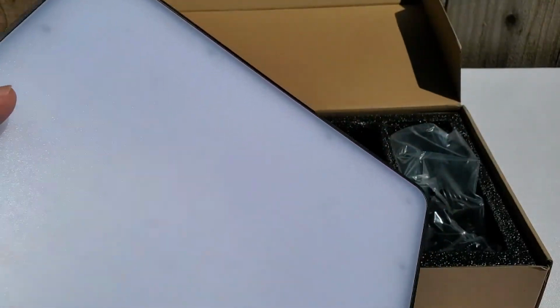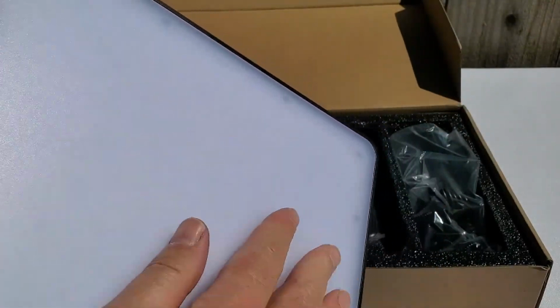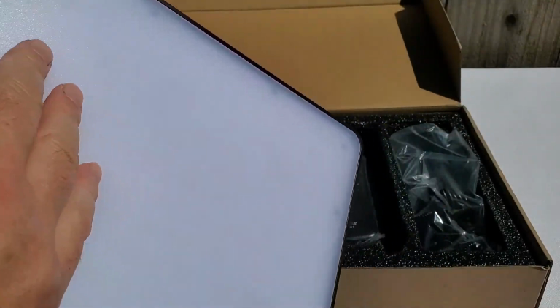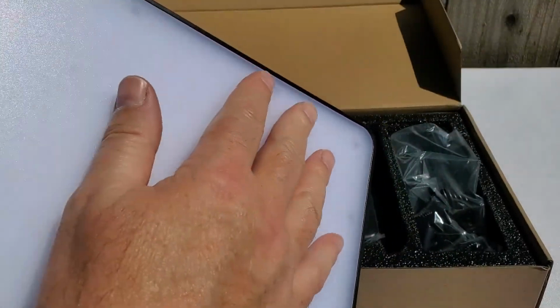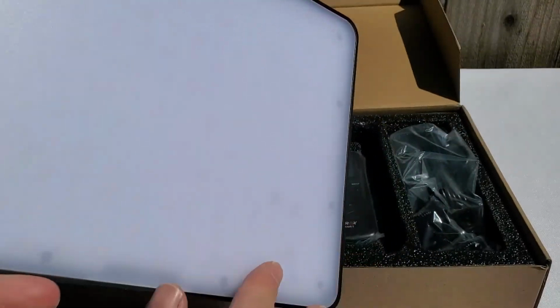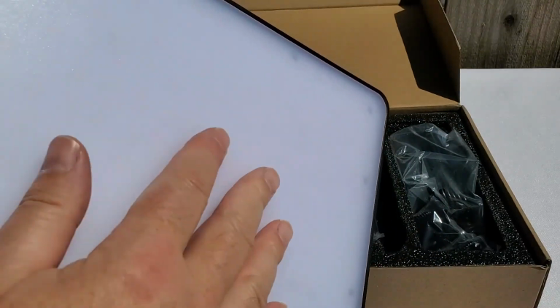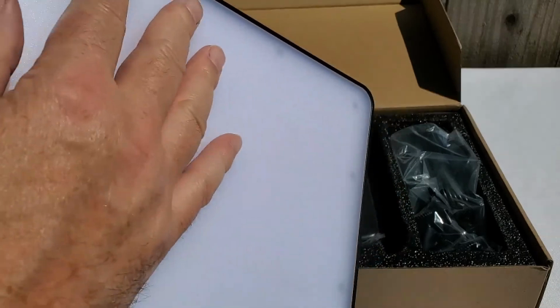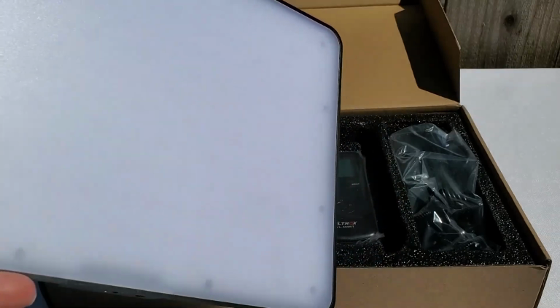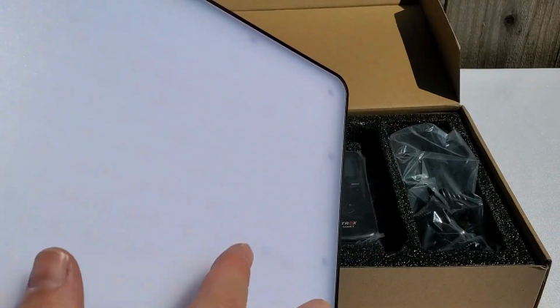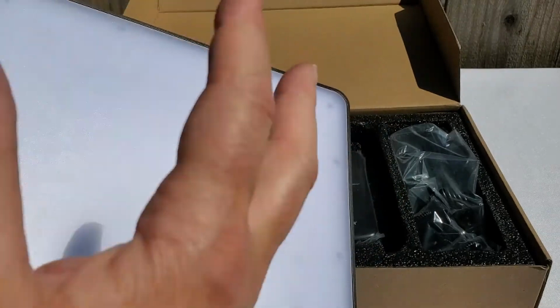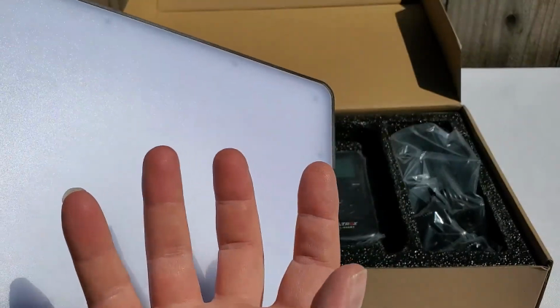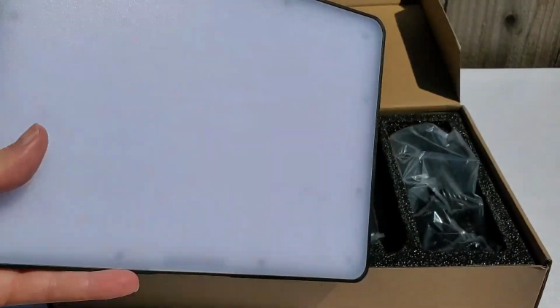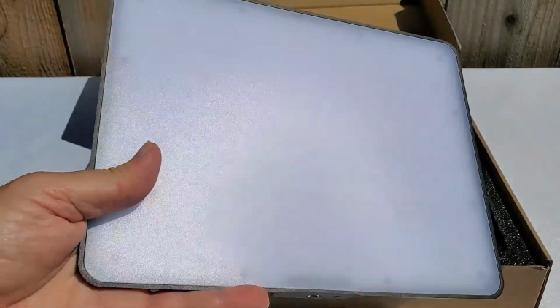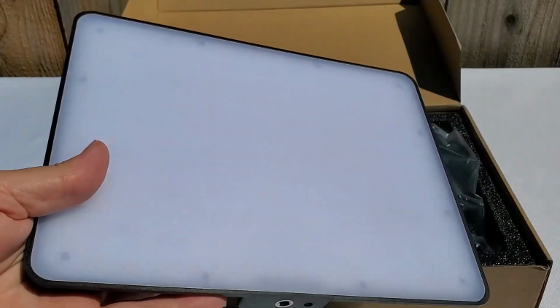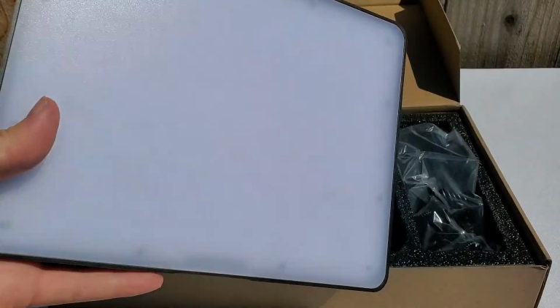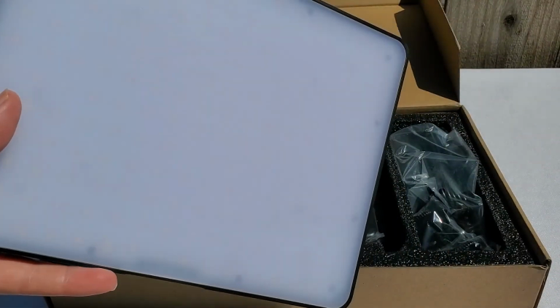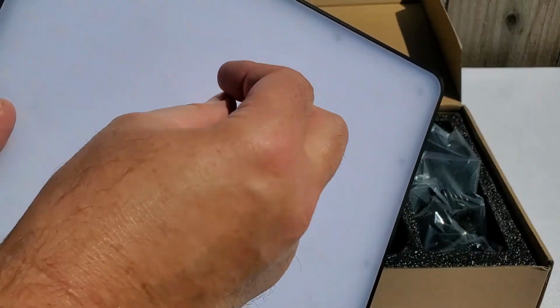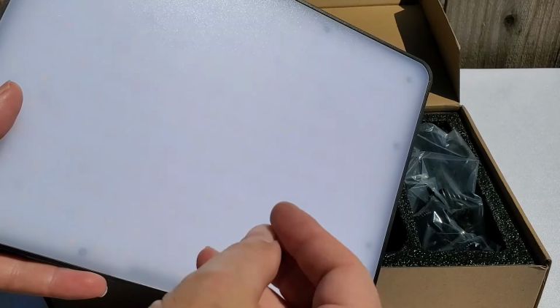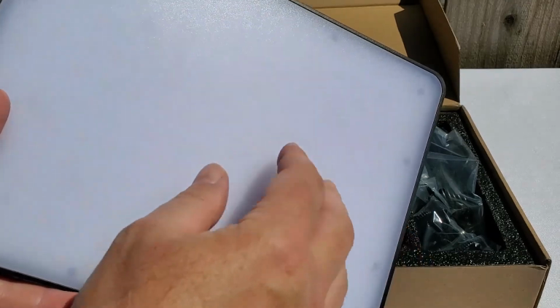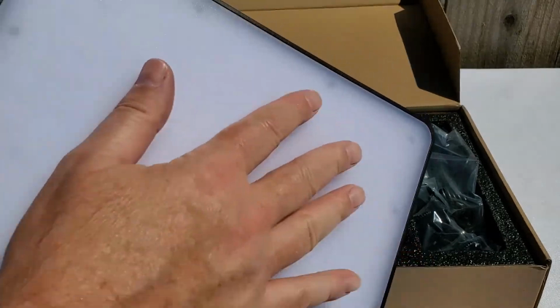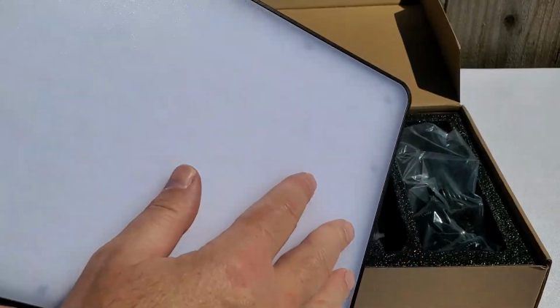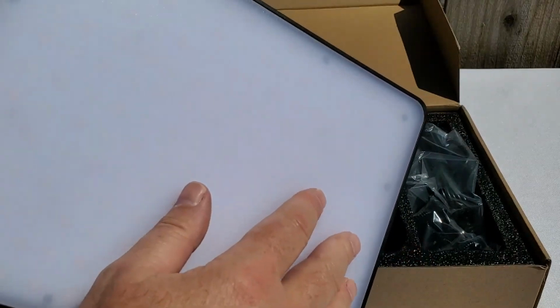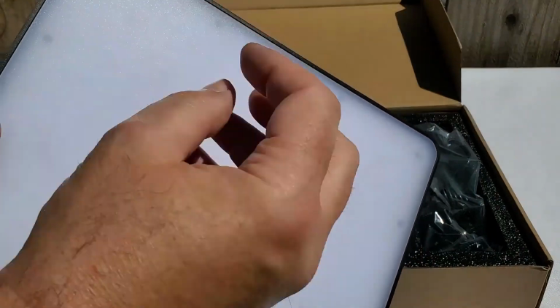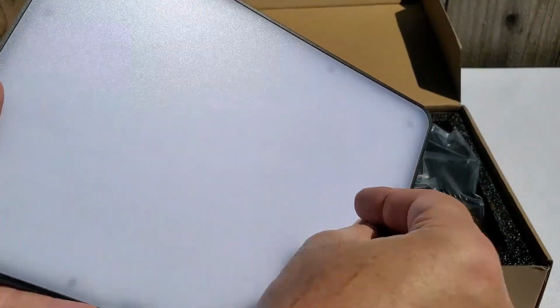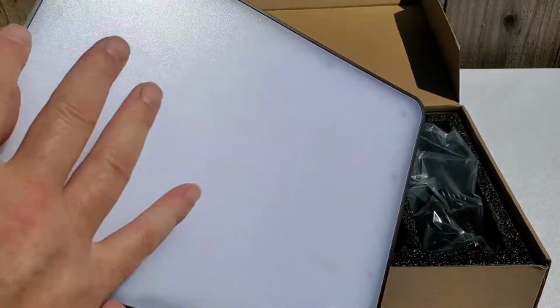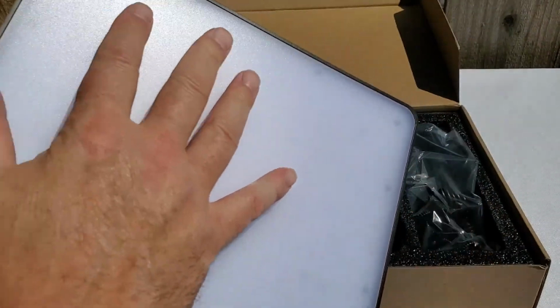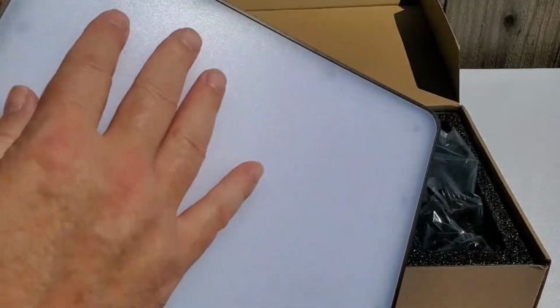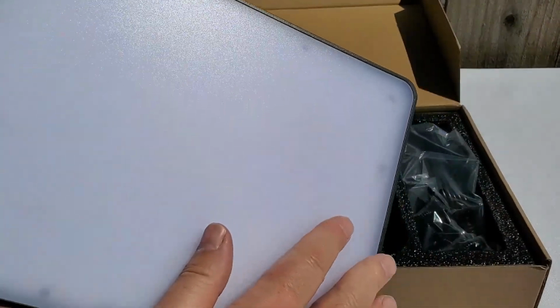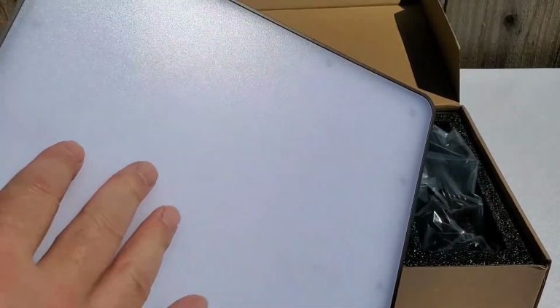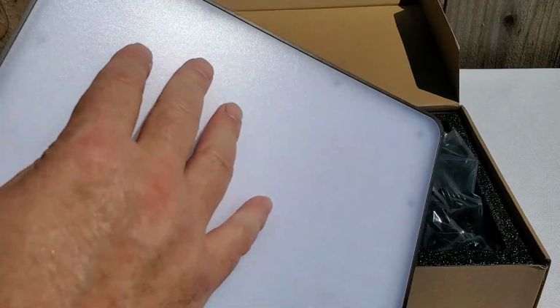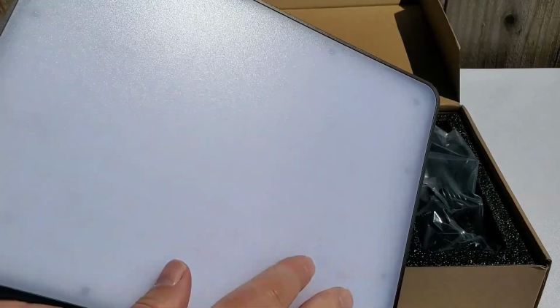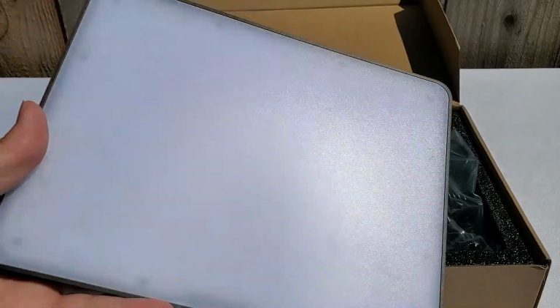That's the light panel. It has an opaque diffuser, so it diffuses the light from the LEDs nicely — you don't get harsh square light sources; instead you get a very nice diffused light. I like that.